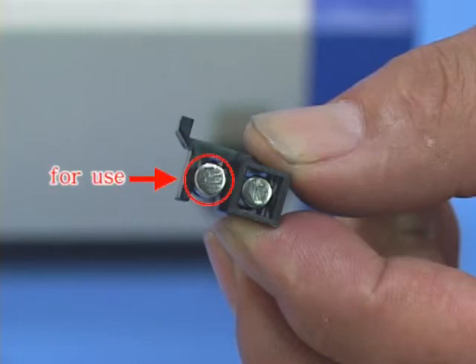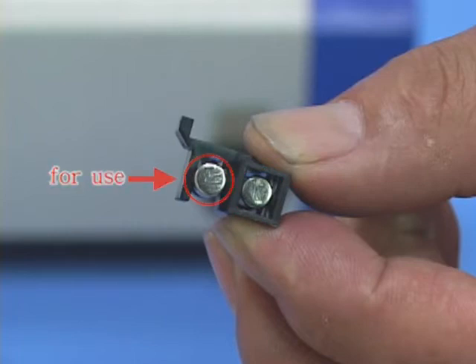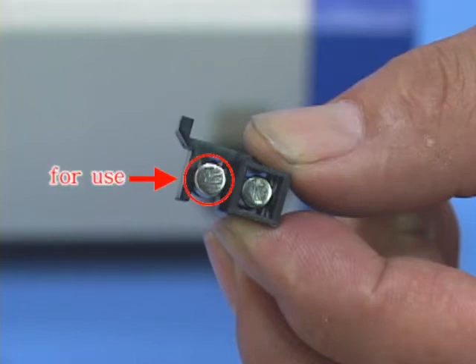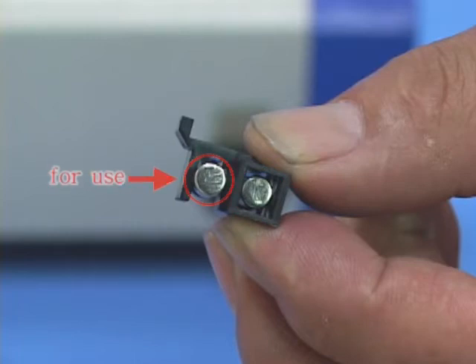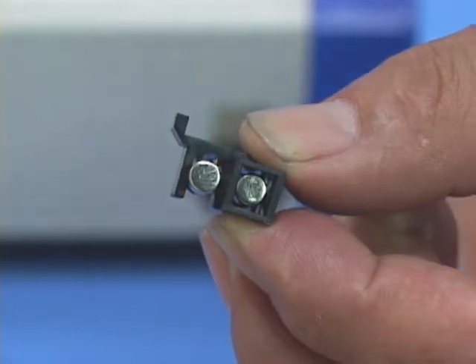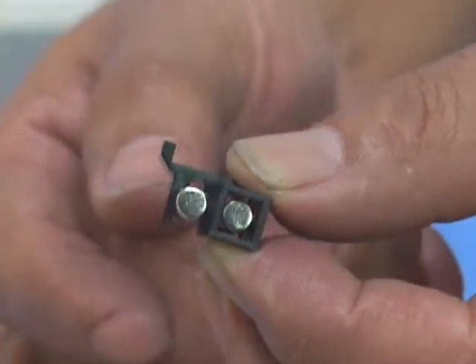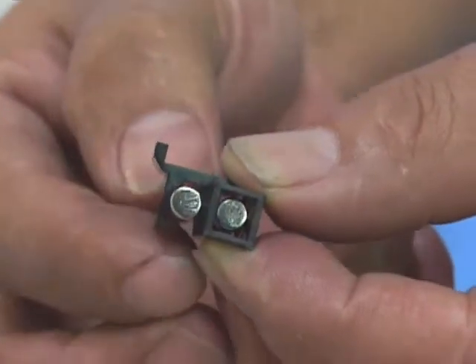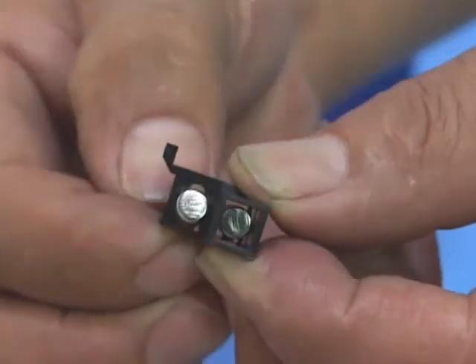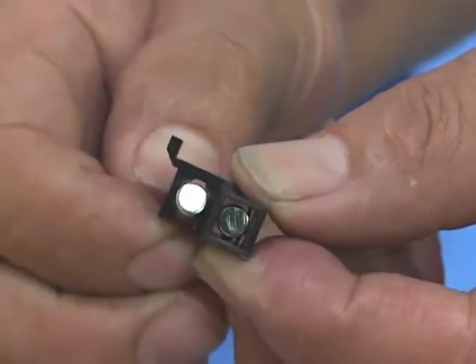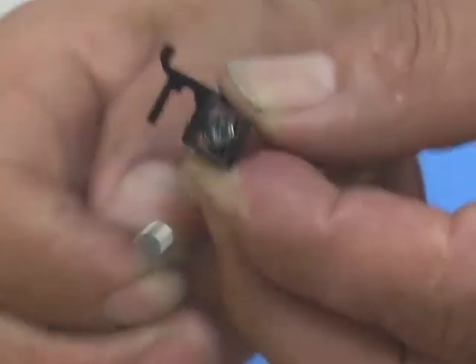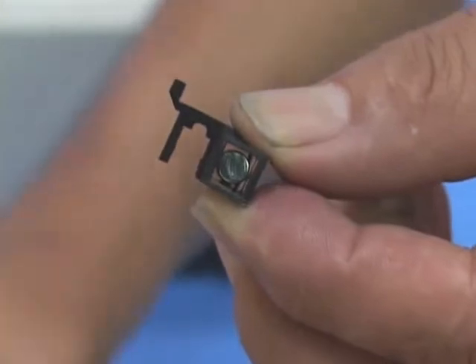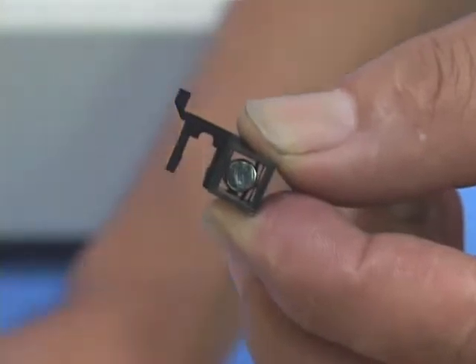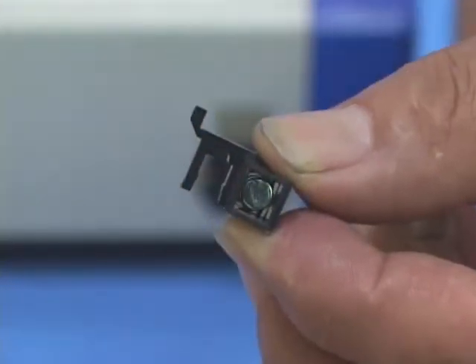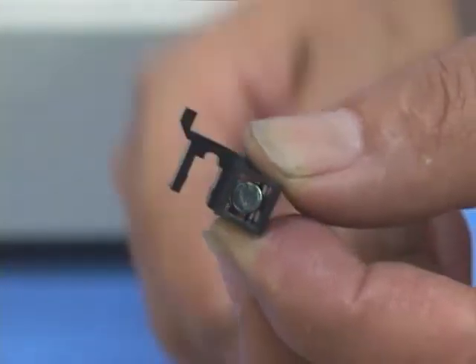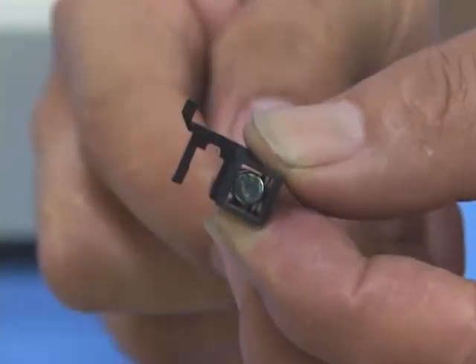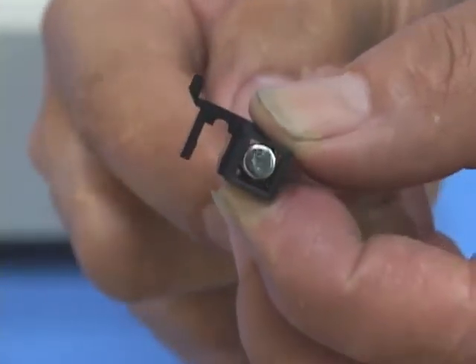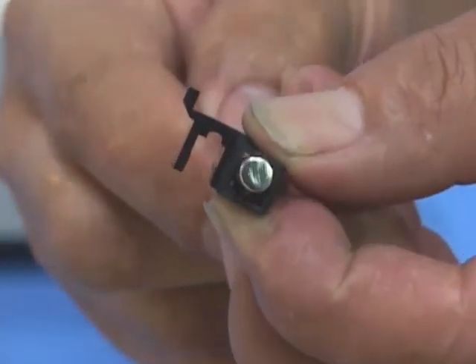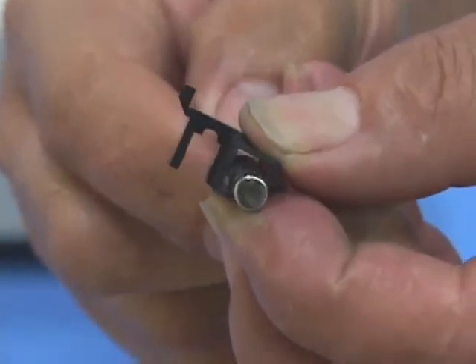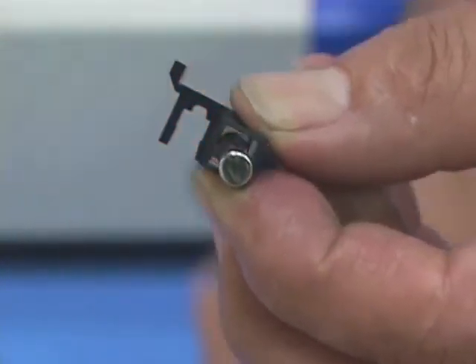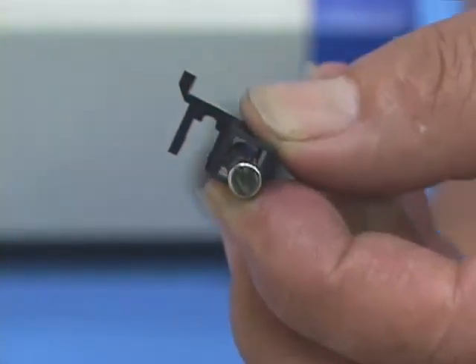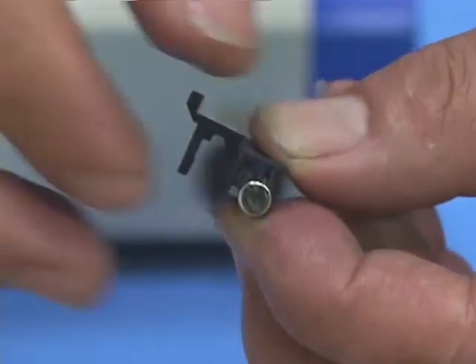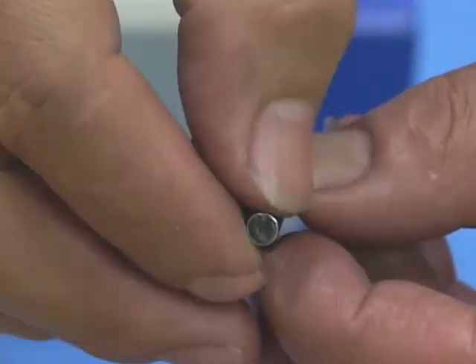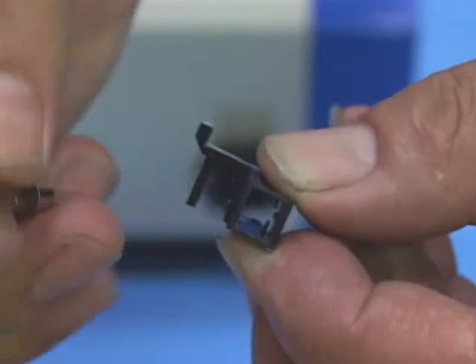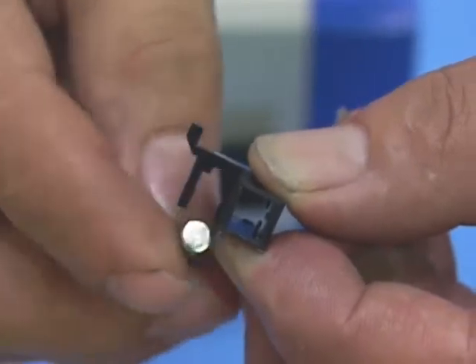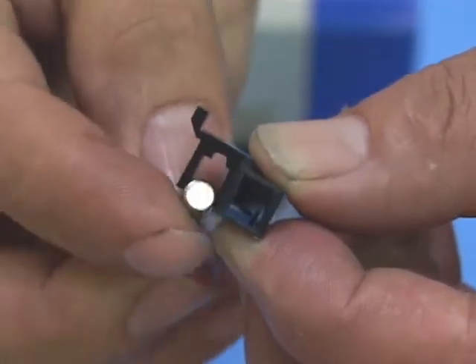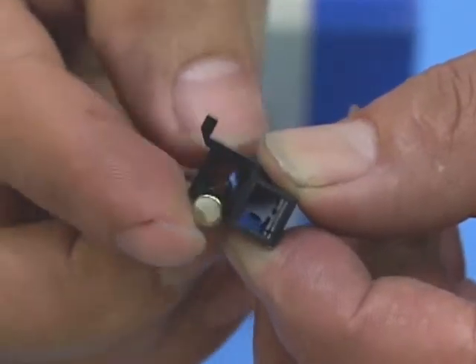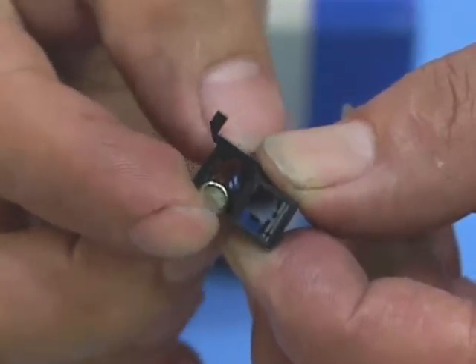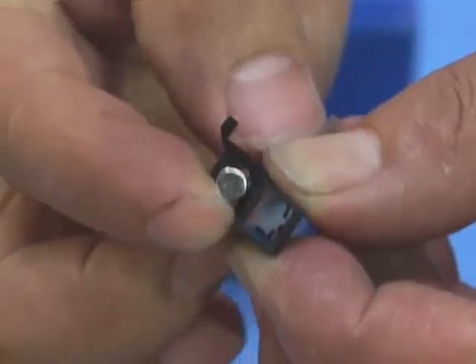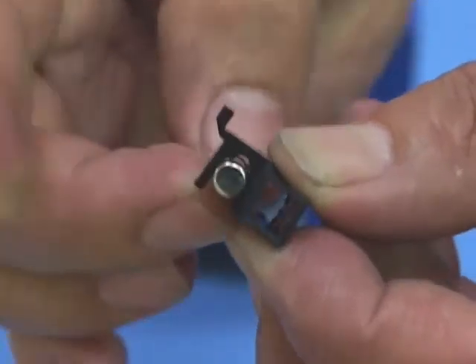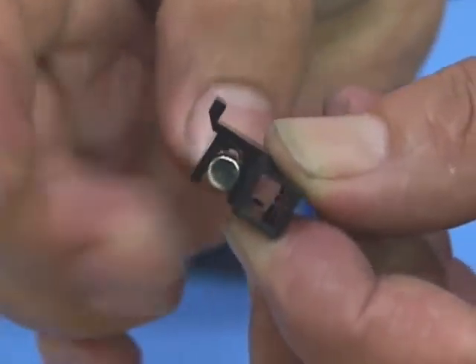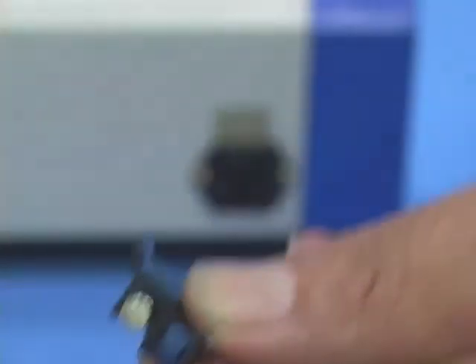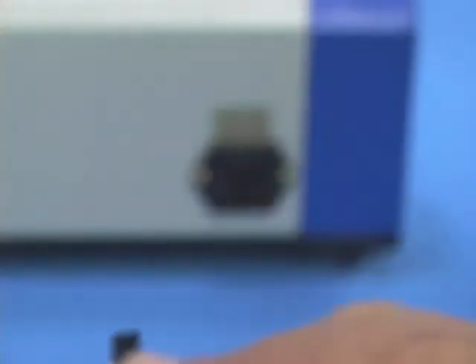Switch on the machine to check whether everything is regular. The Fast-Drill Sharpener CH213 can be operated easily, fast, accurately, and safely. Keep your drills sharp and retain the best performance.